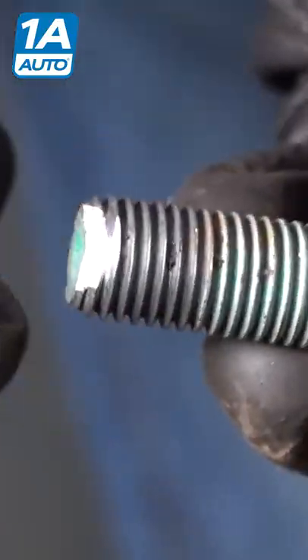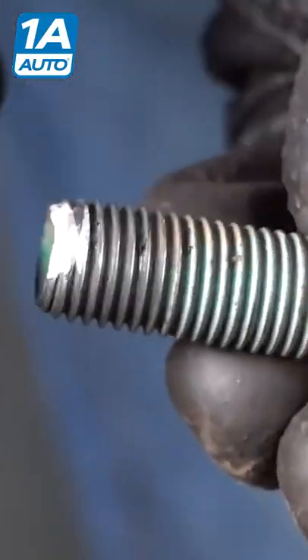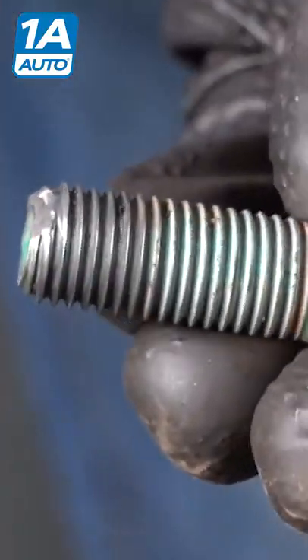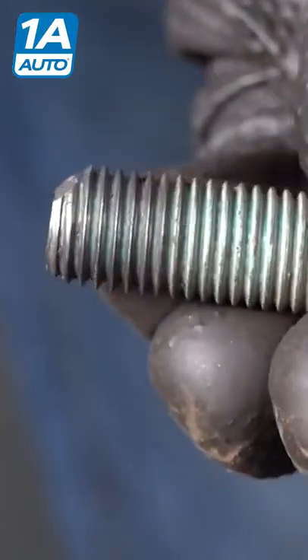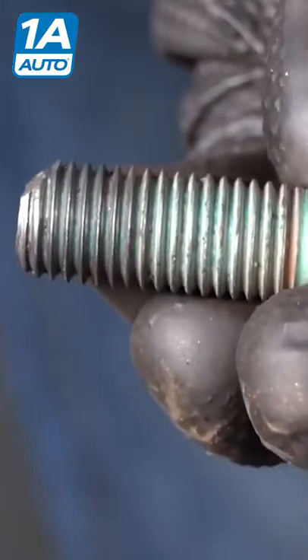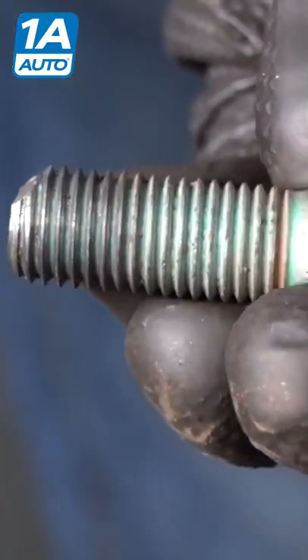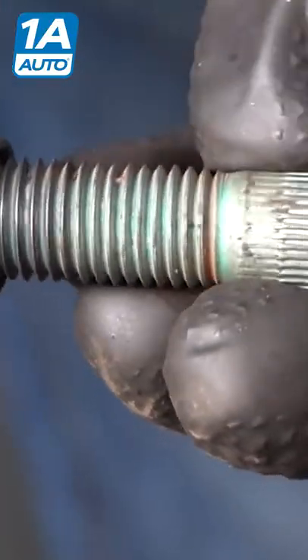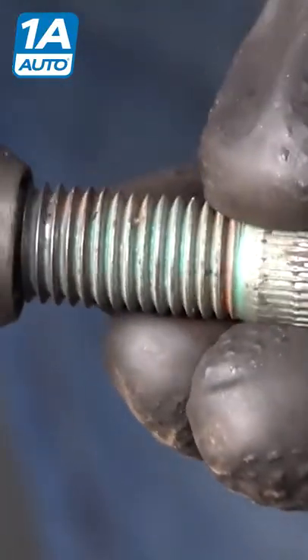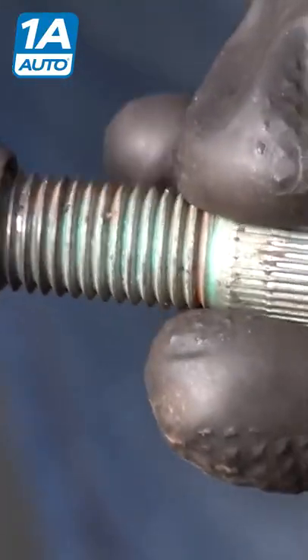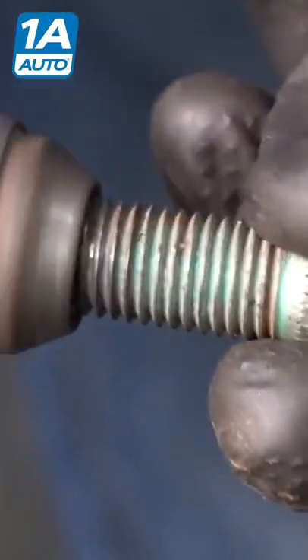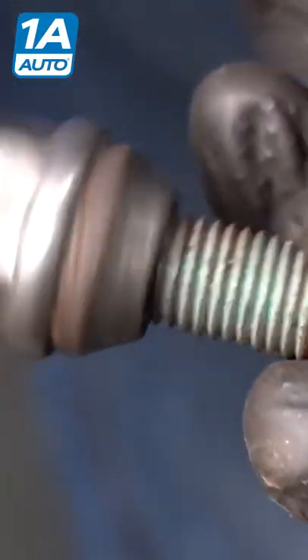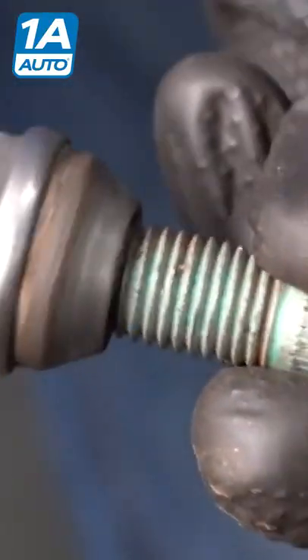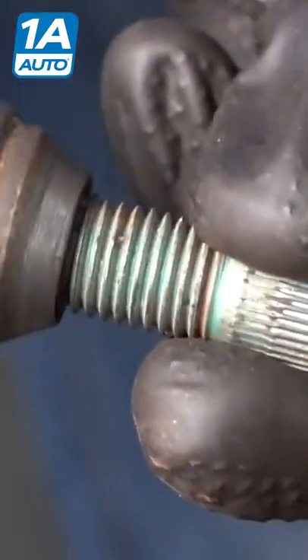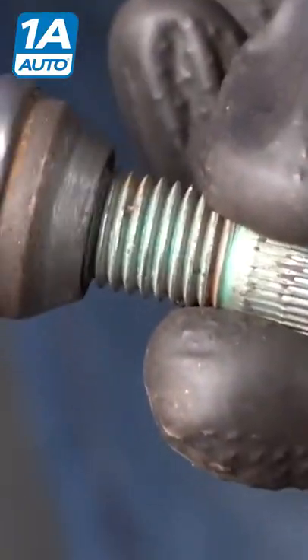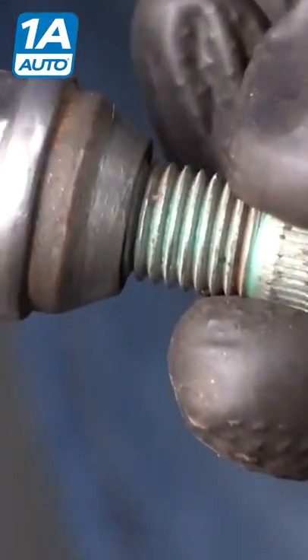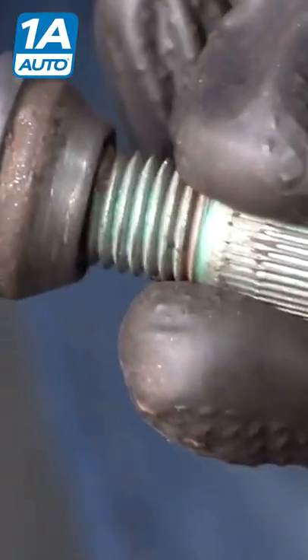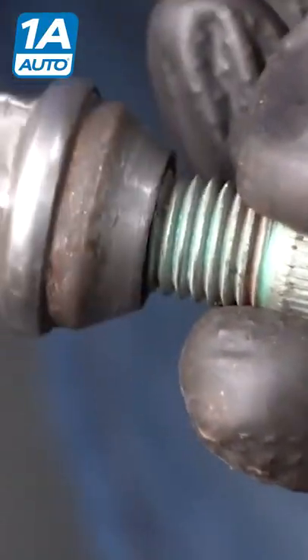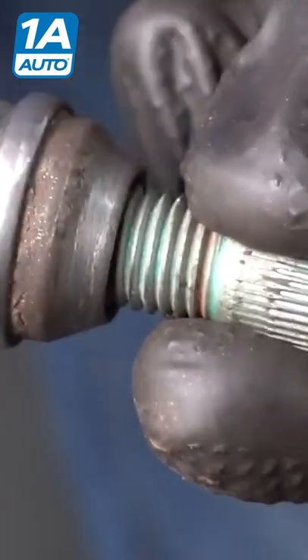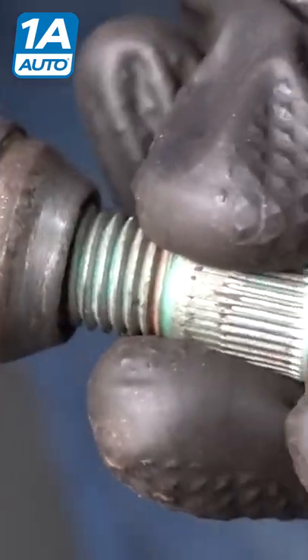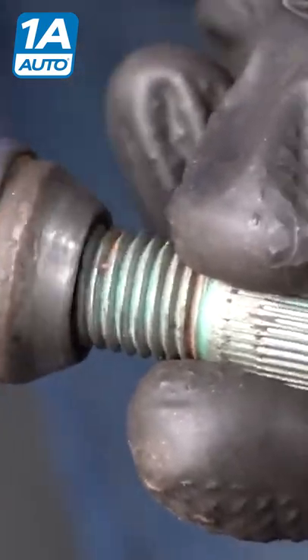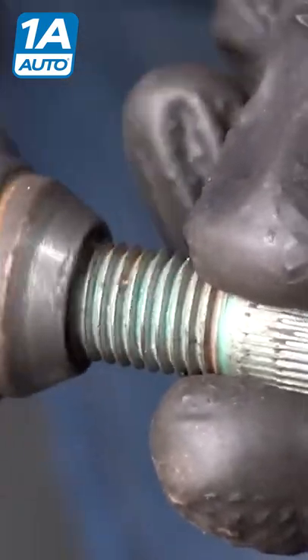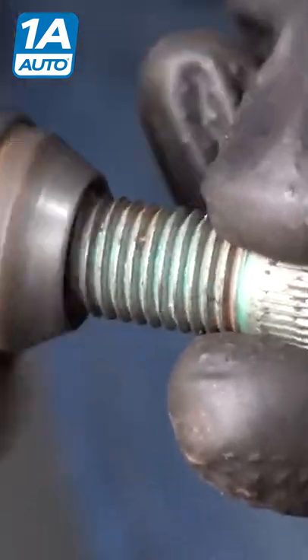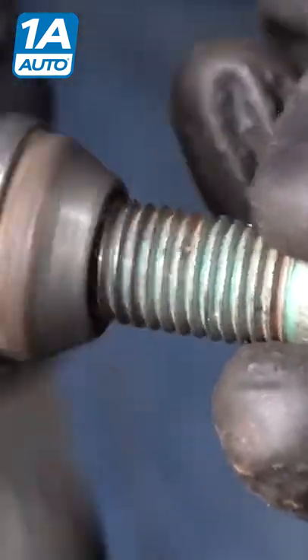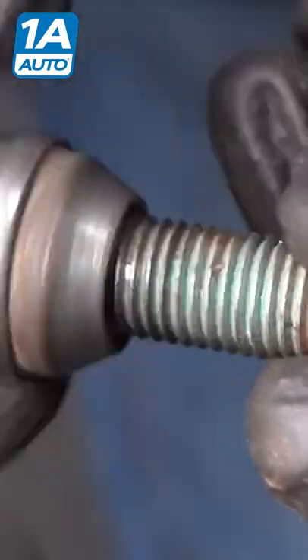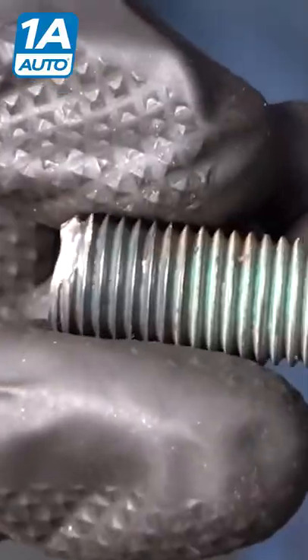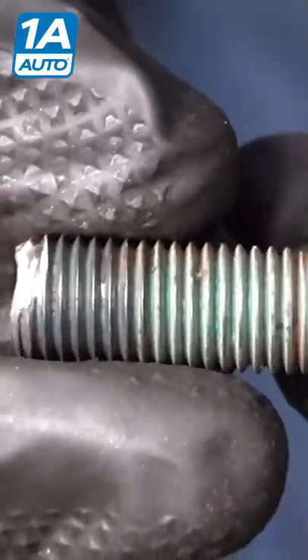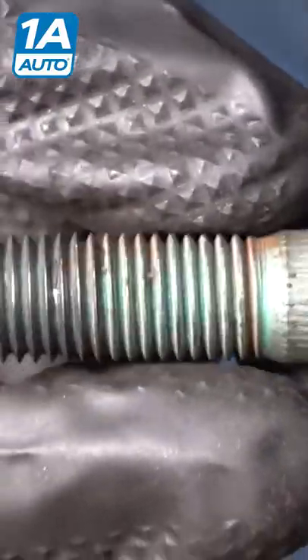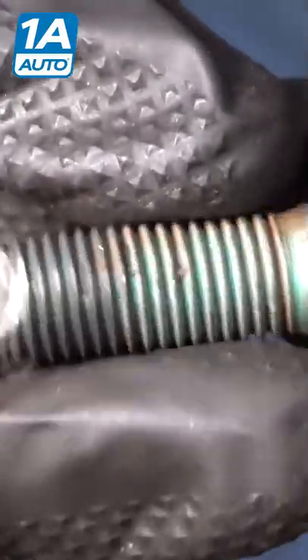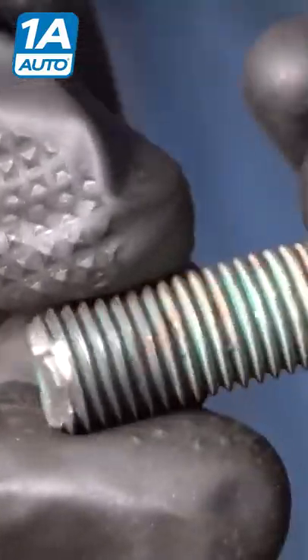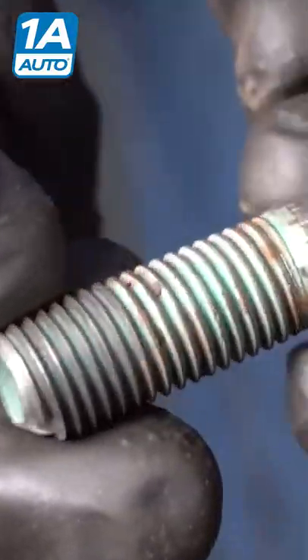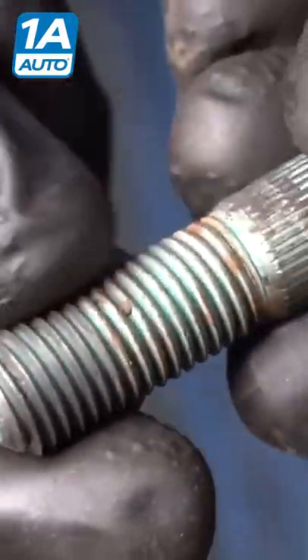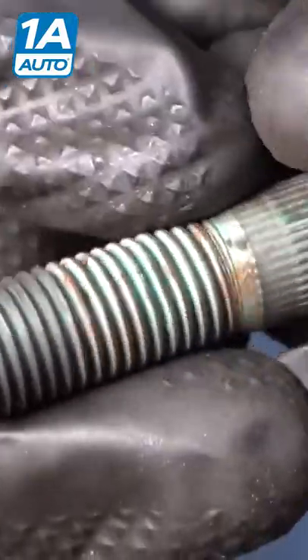I cleaned up the threads a little bit here, just going to double check it, make sure our lug nut threads right on there nice and easy. Now at this point, I'm just going to take this to the wire wheel, we'll get it all cleaned up and then we can reinstall it.